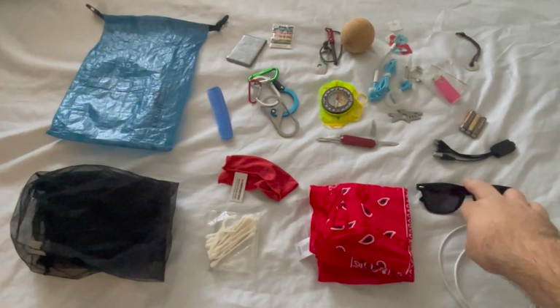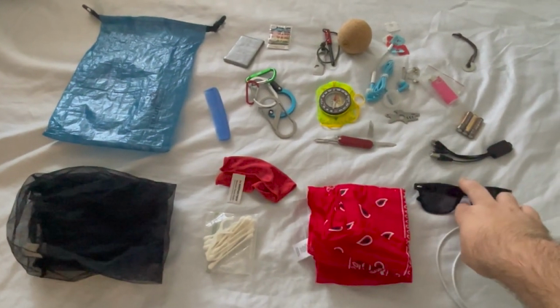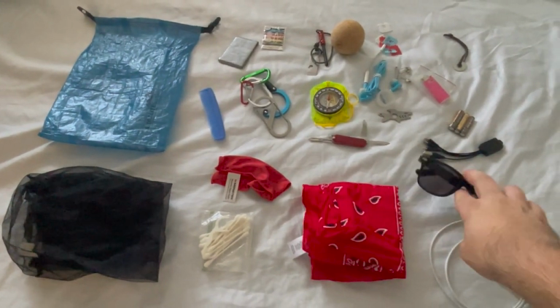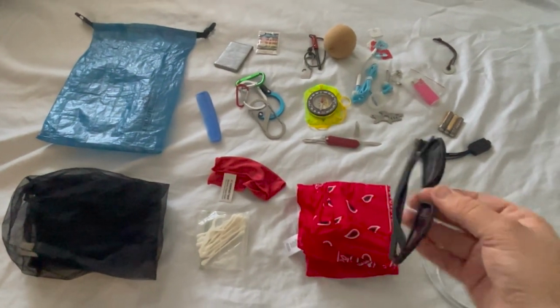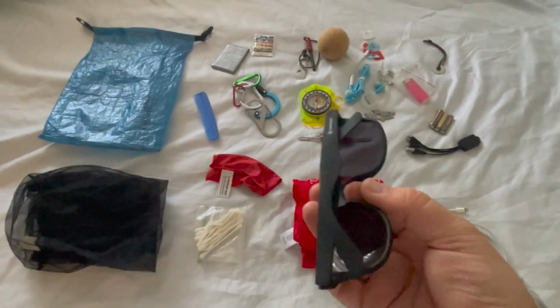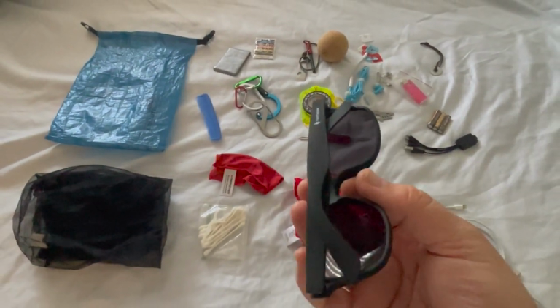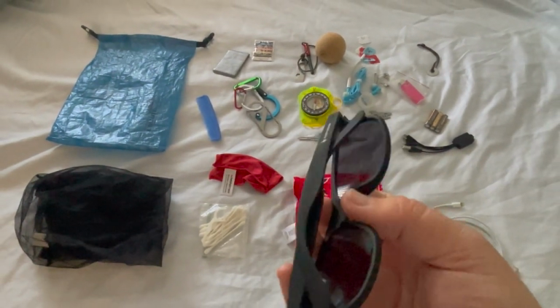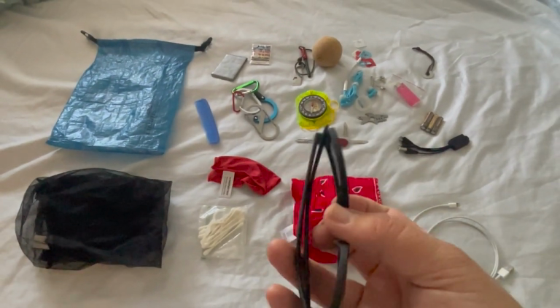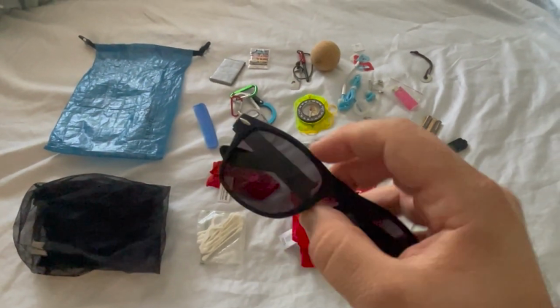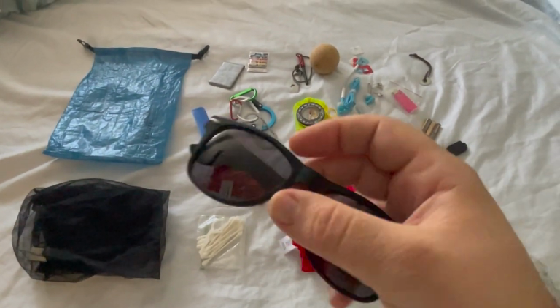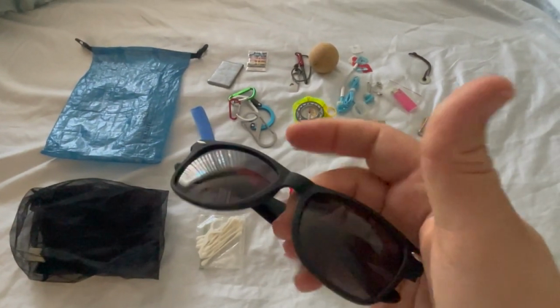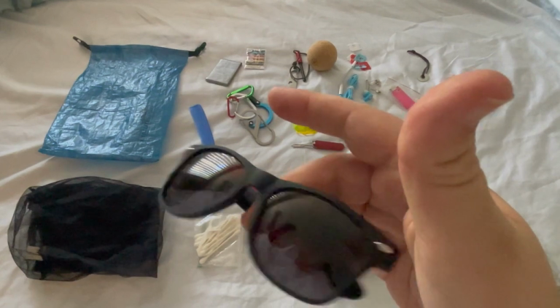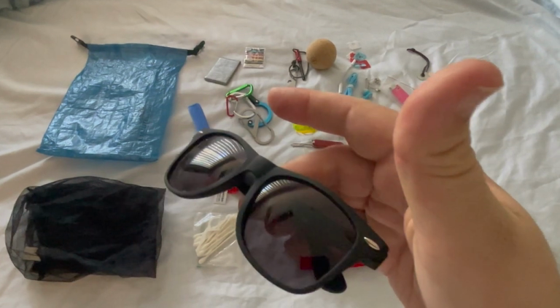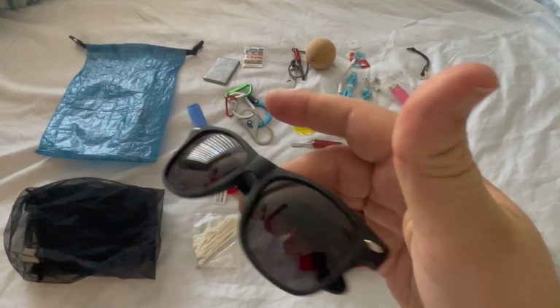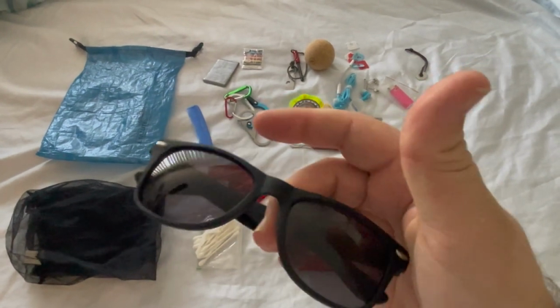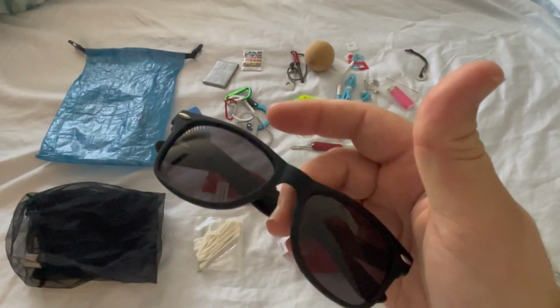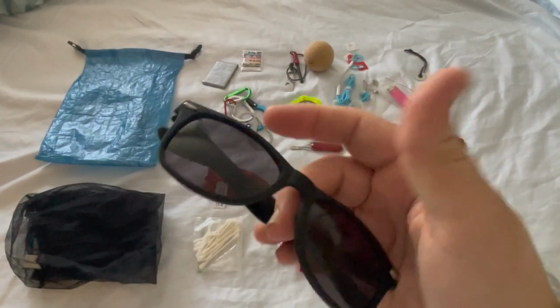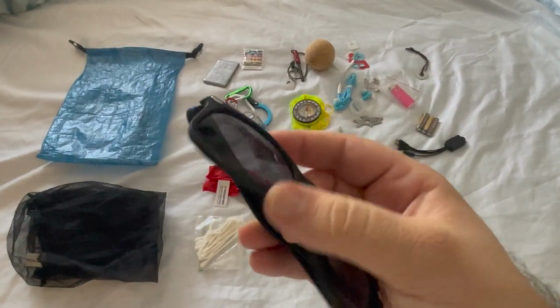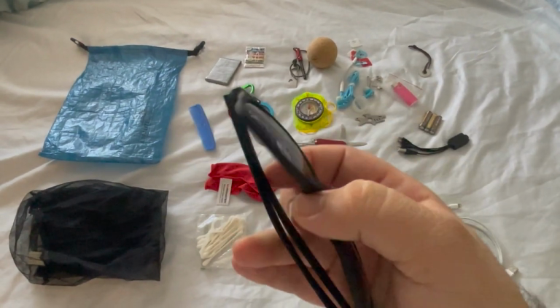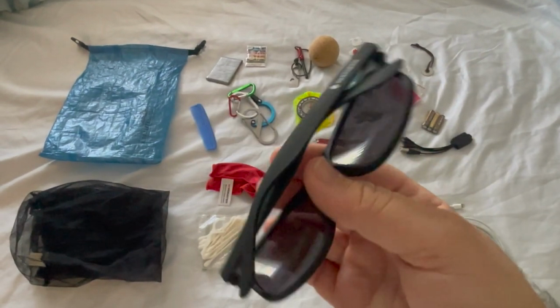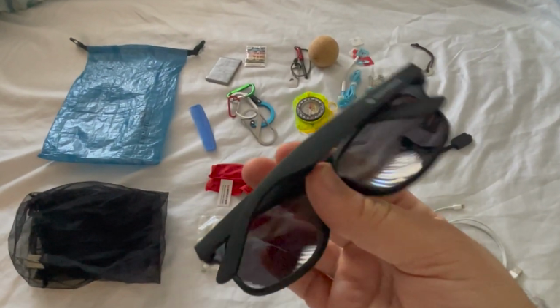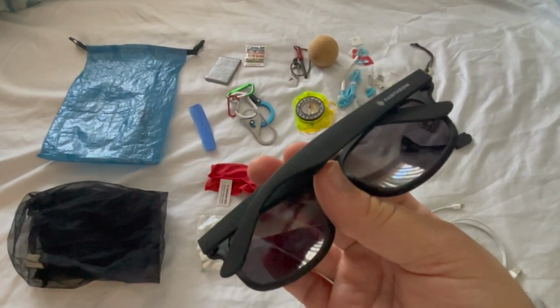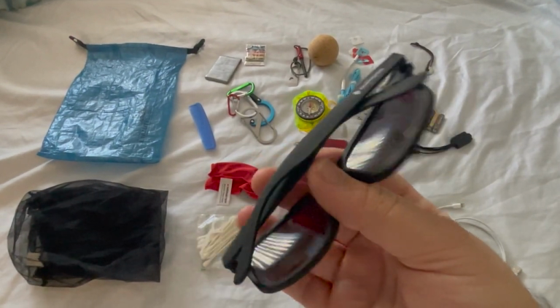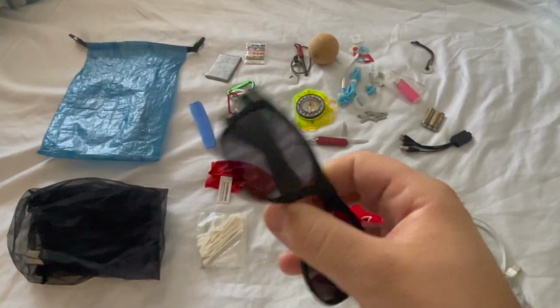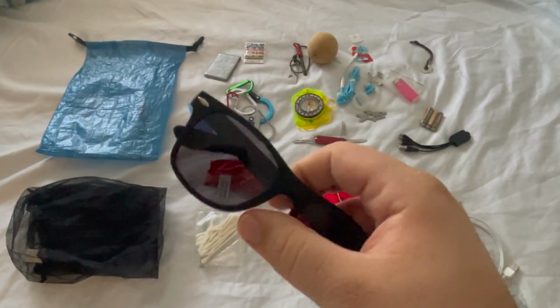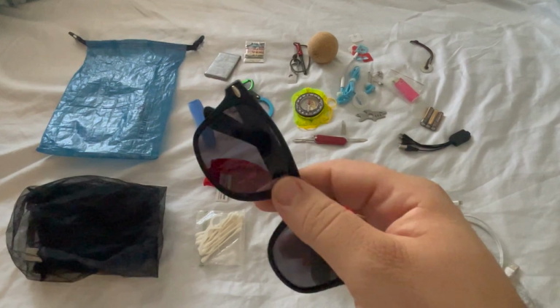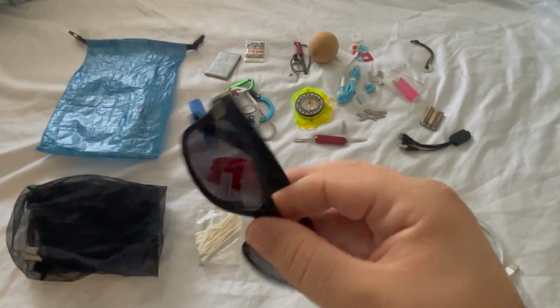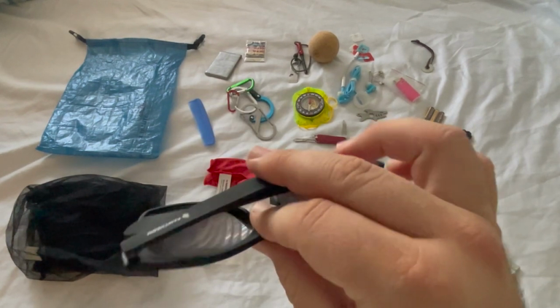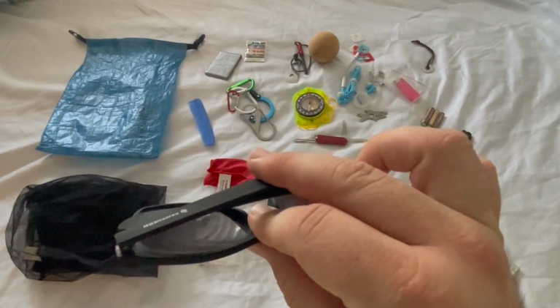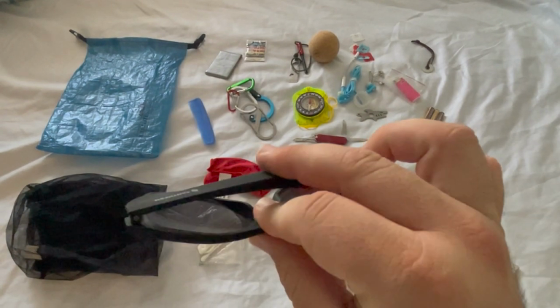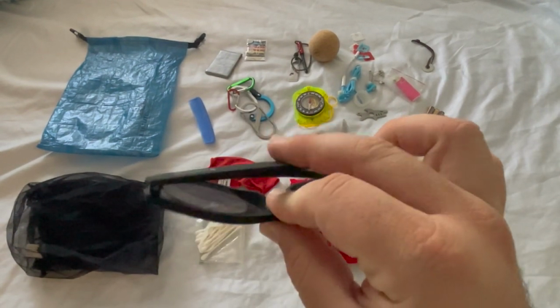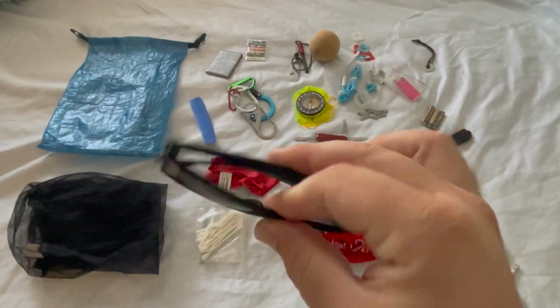I'll be wearing a pair of sunglasses on trail, but I've left way too many at camp spots and trailheads over the years, so I always bring a pair of these promotional glasses, which I paid nothing for.